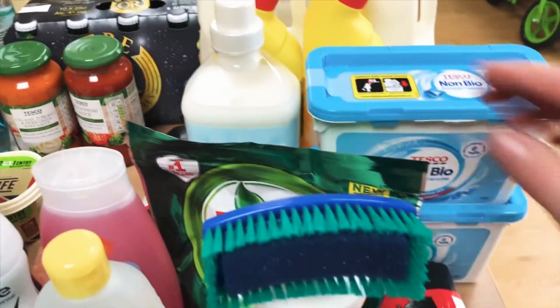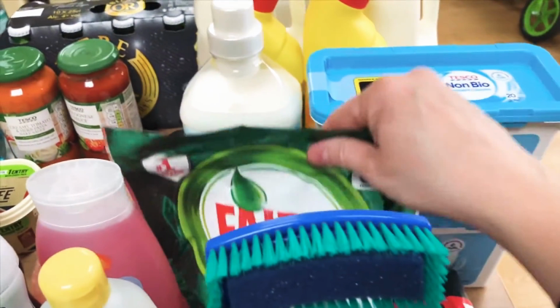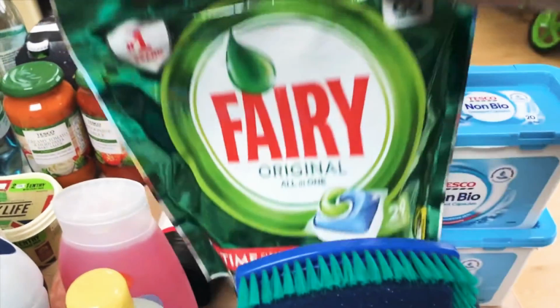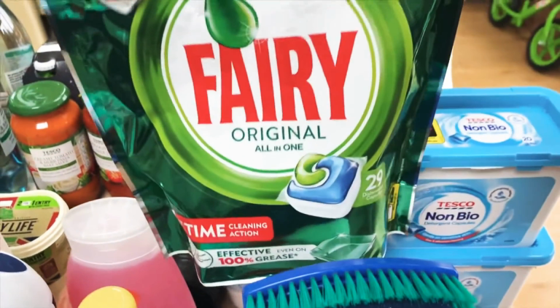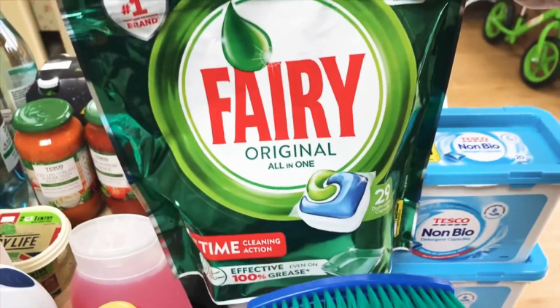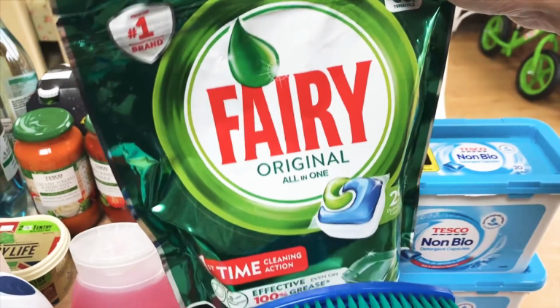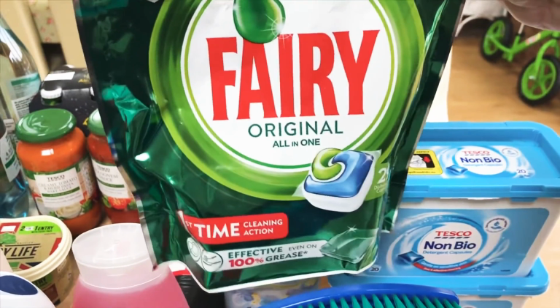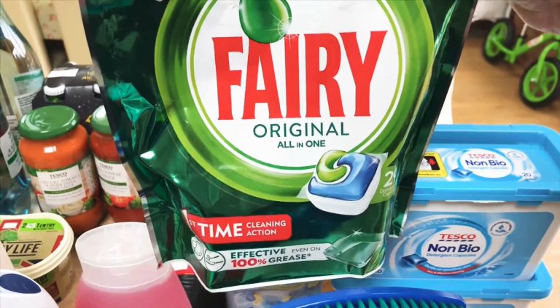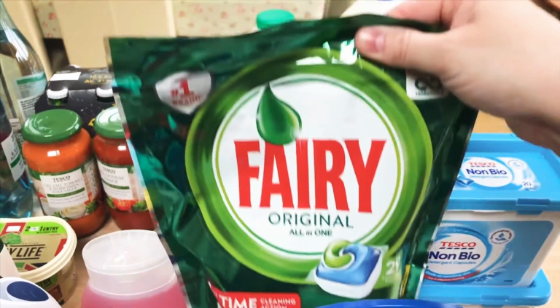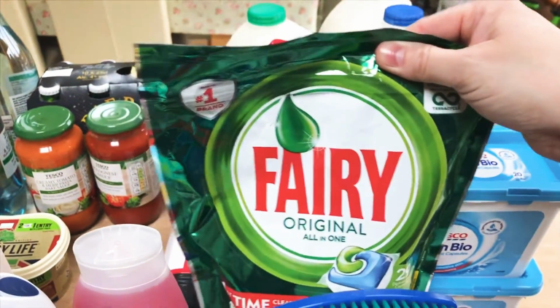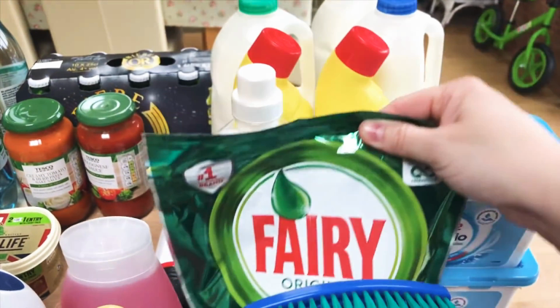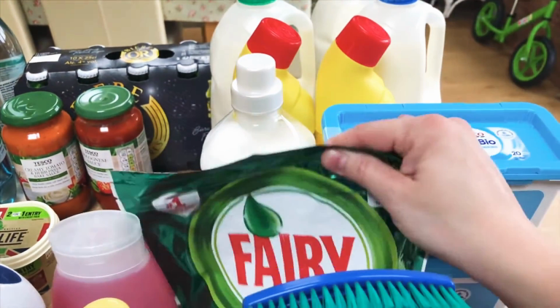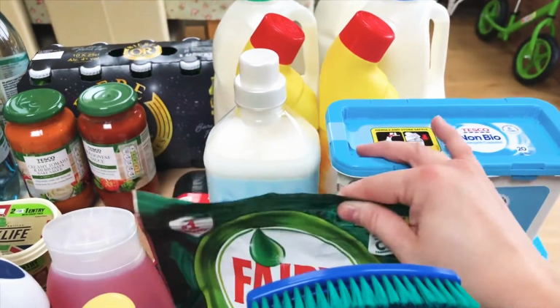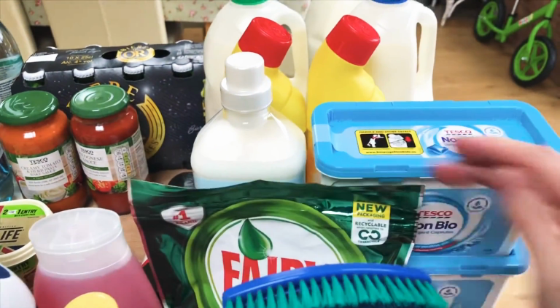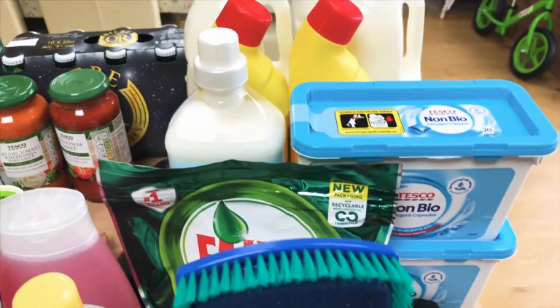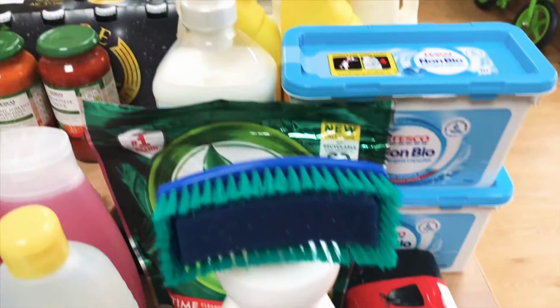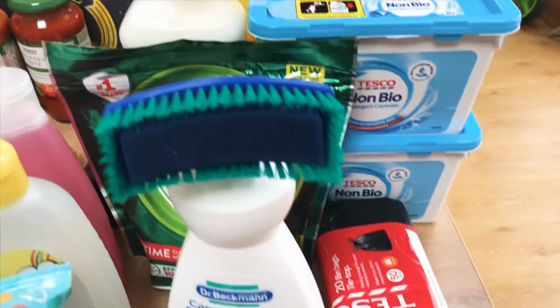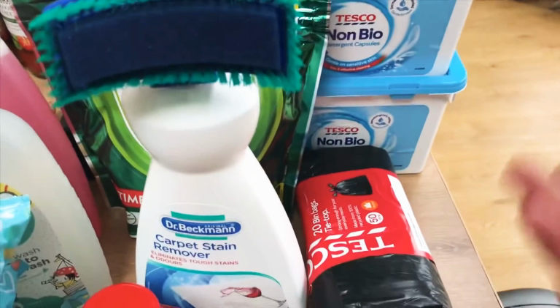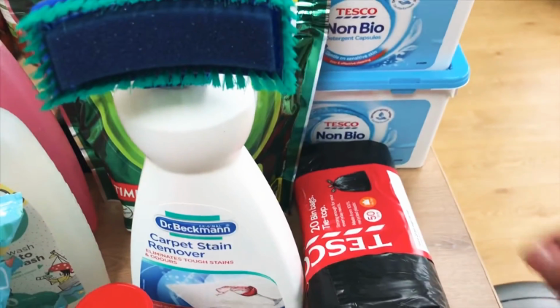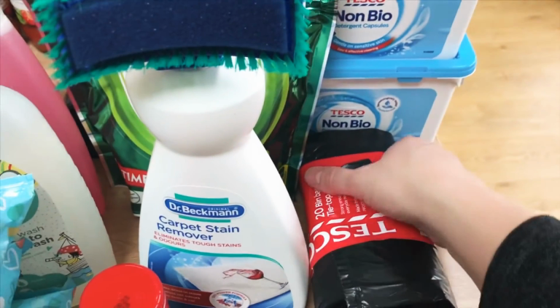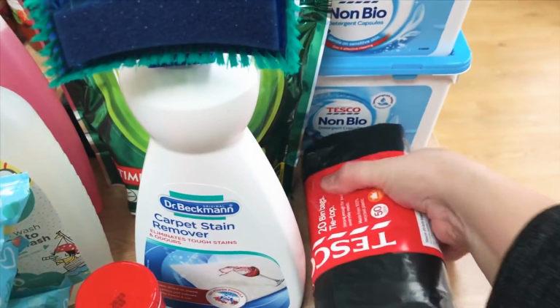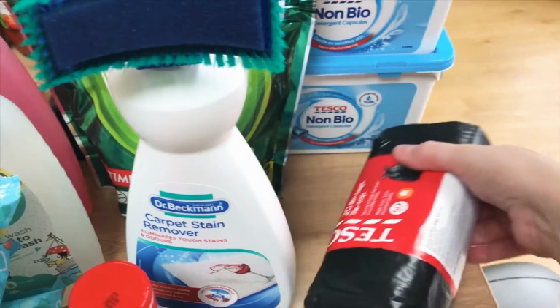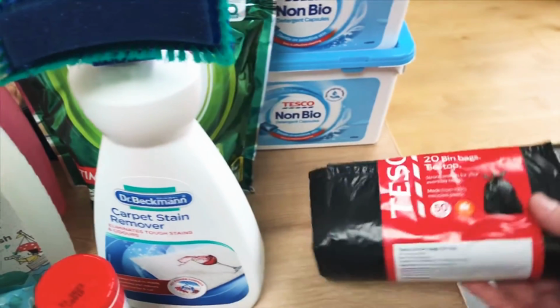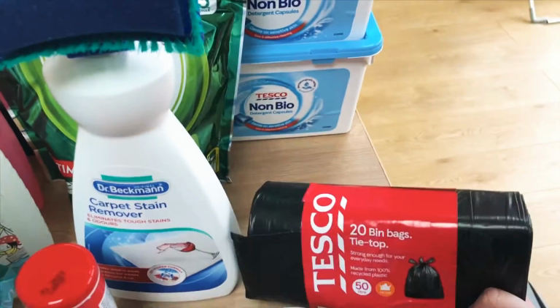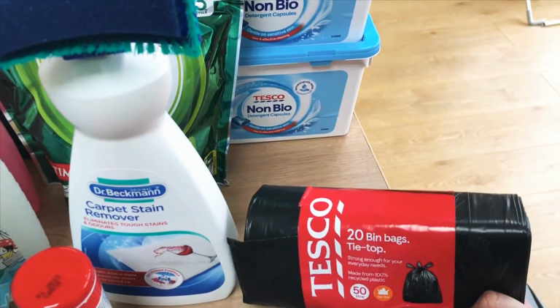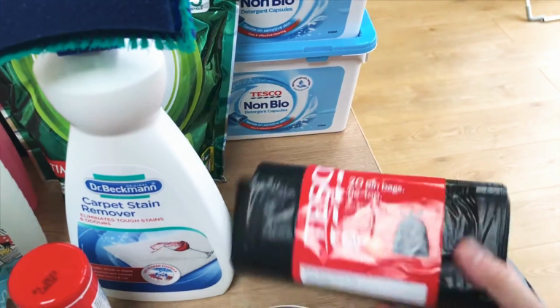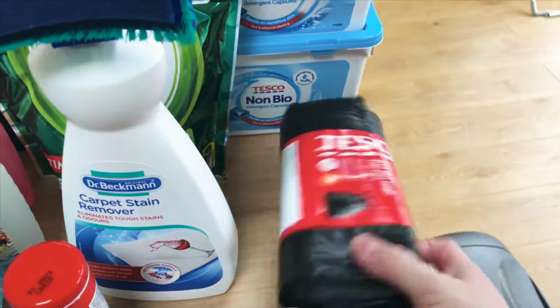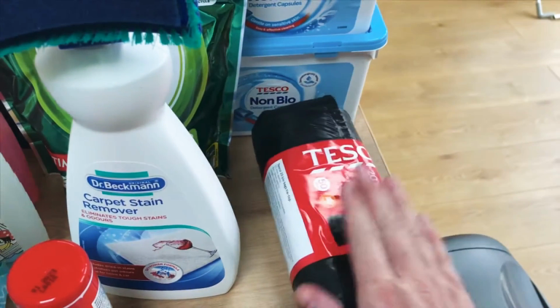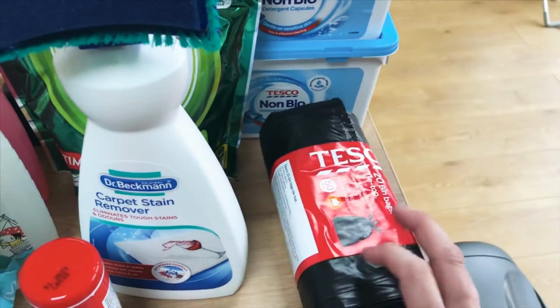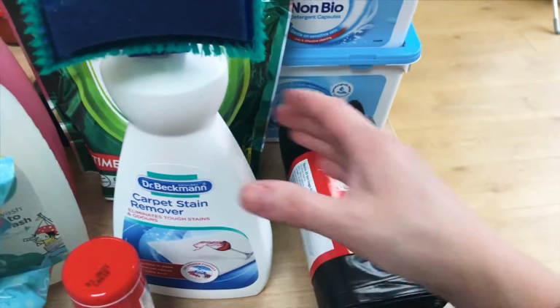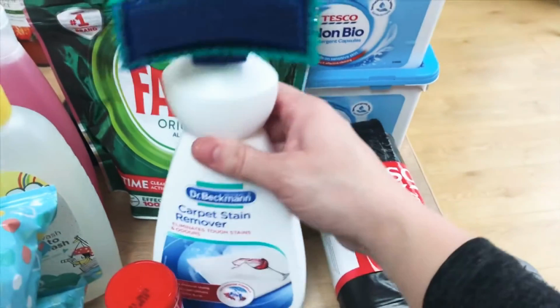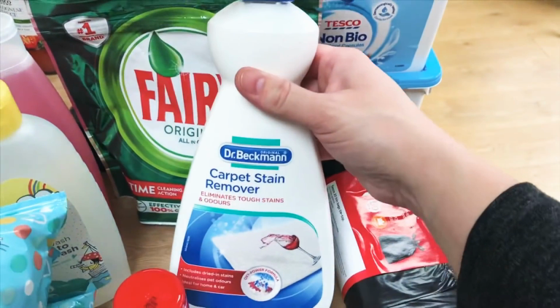Then I got a pack of Fairy original all-in-one. I did have to pay full price — they were five pounds, which is a bit more than I would normally spend, but we are totally out of them so we had to get them. And 20 bin bags — we just use these in our kitchen bin.